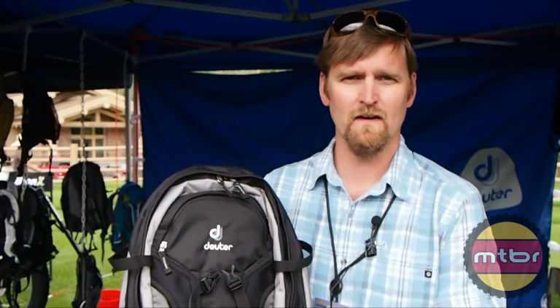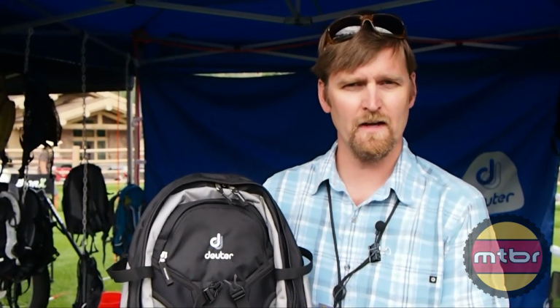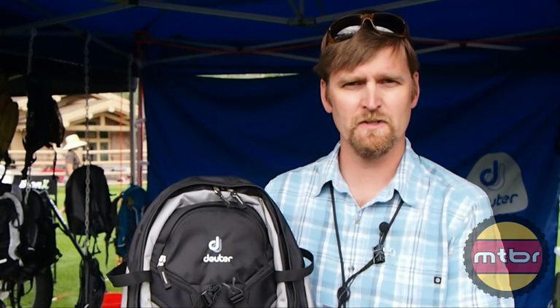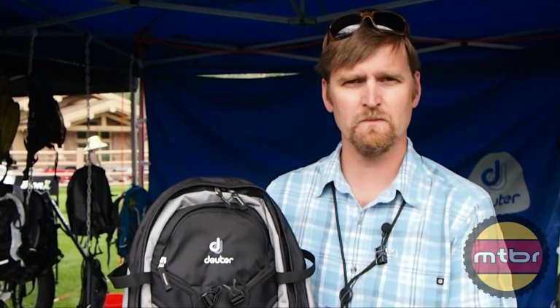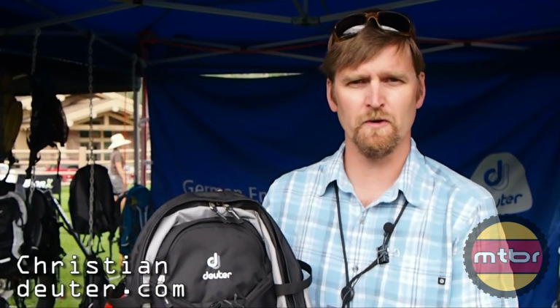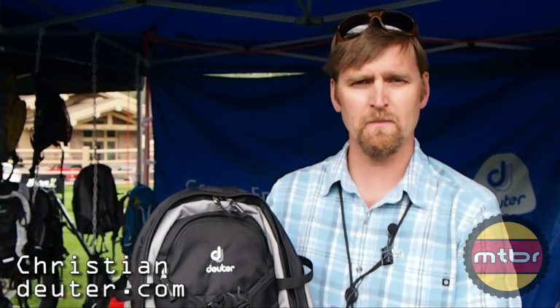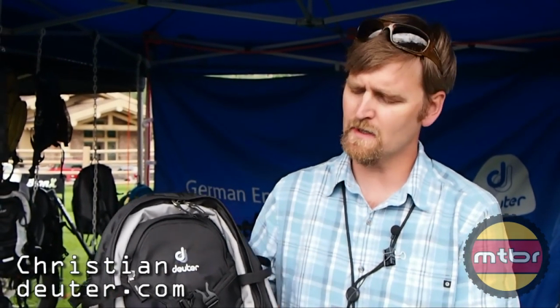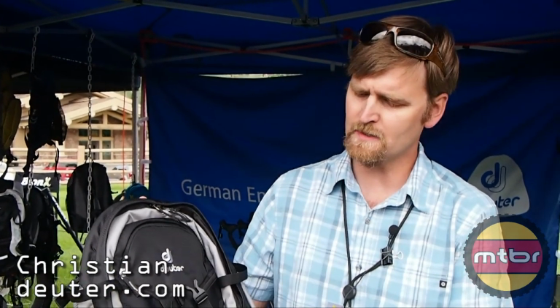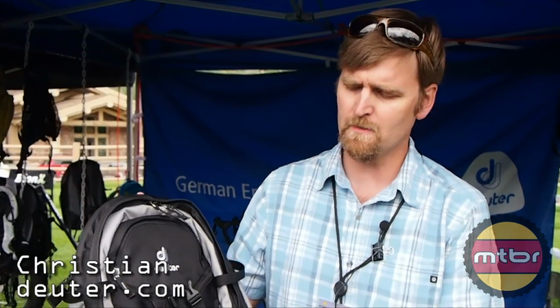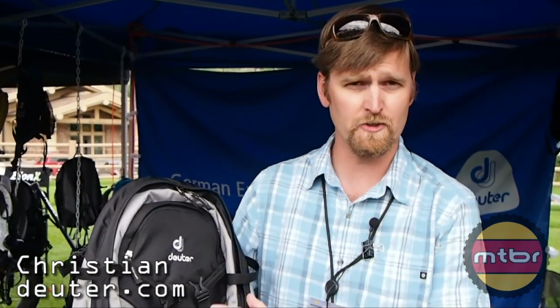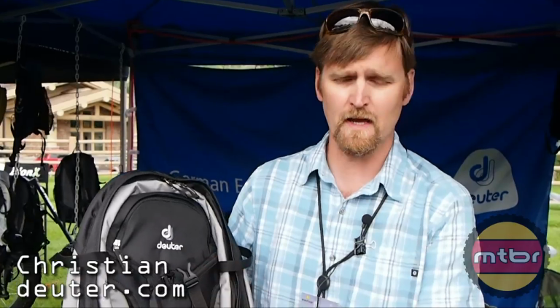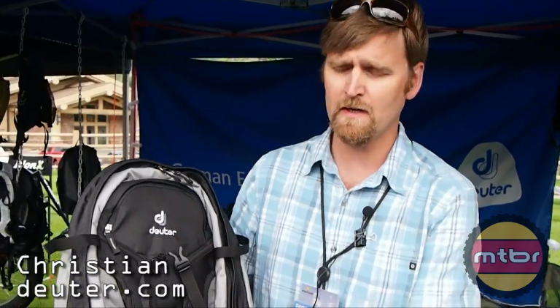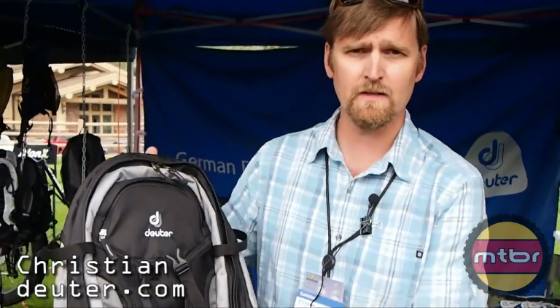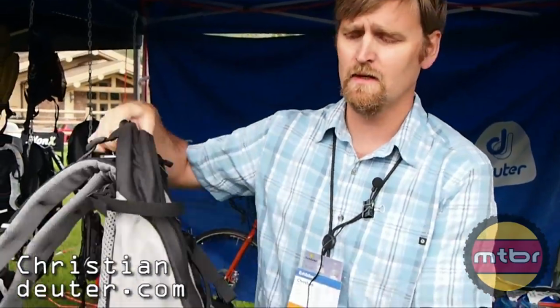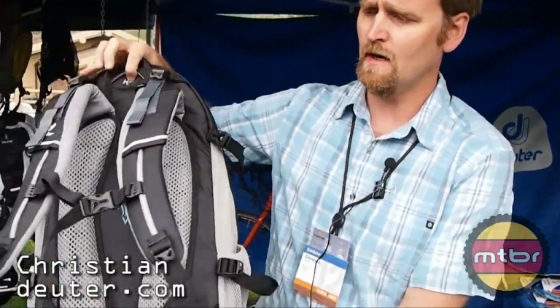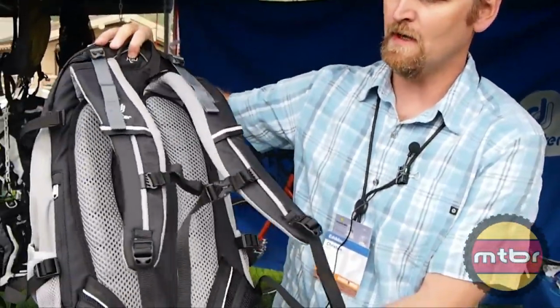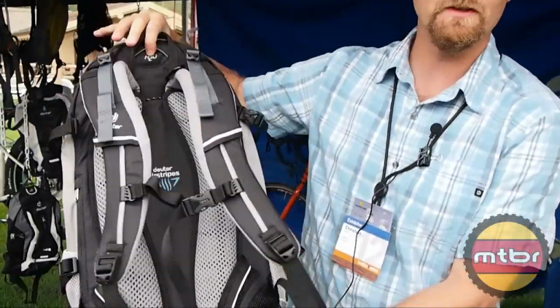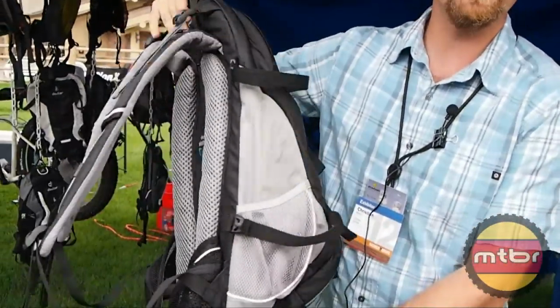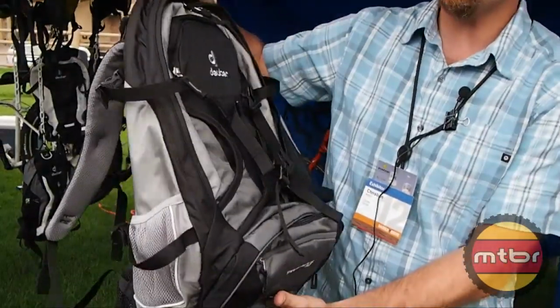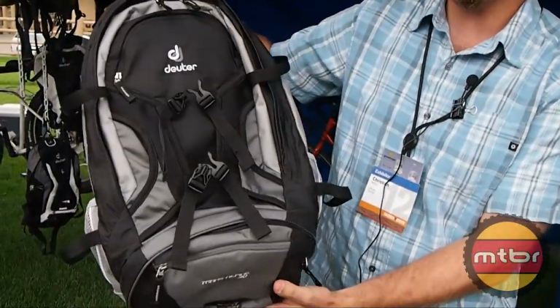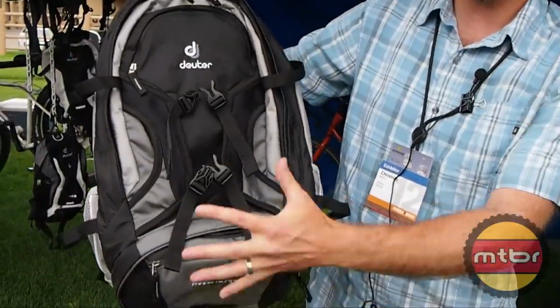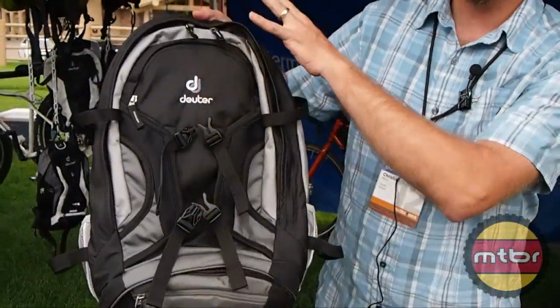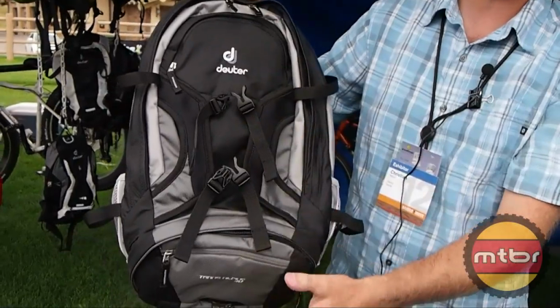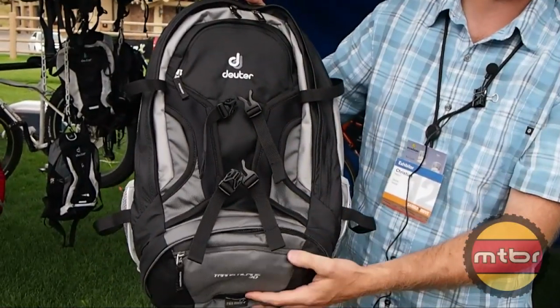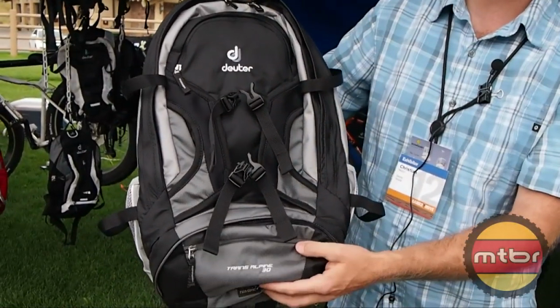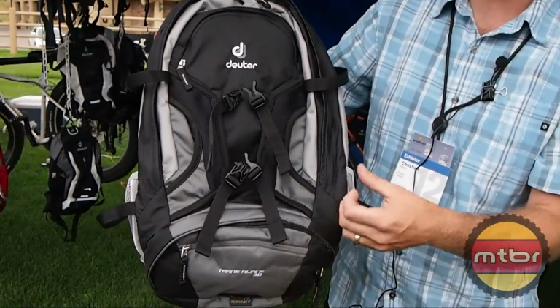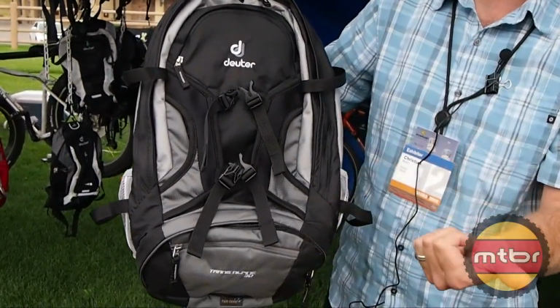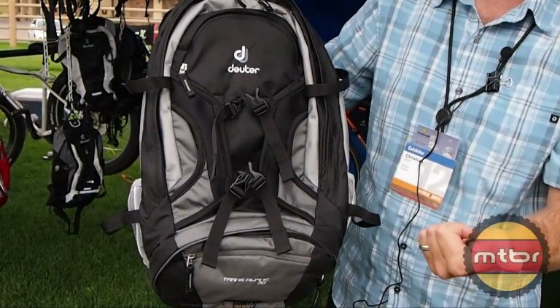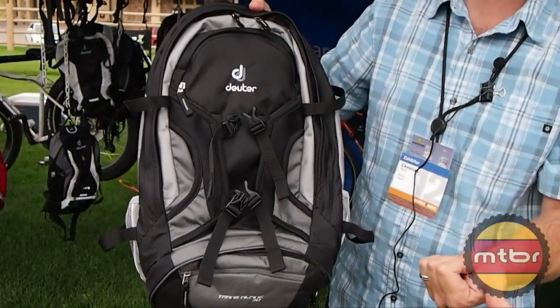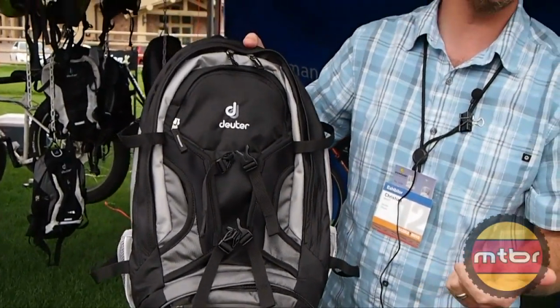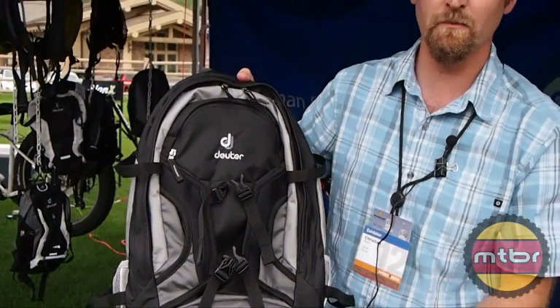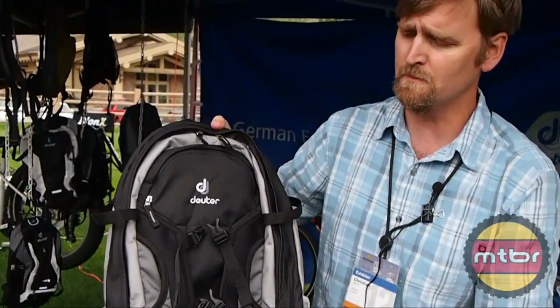Hi, I'm Christian Mason with Deuter Backpacks. Today I'm going to talk to you about our Trans Alpine packs. The Trans Alpine packs are larger volume packs that are oriented towards bike packing and also bike commuting.